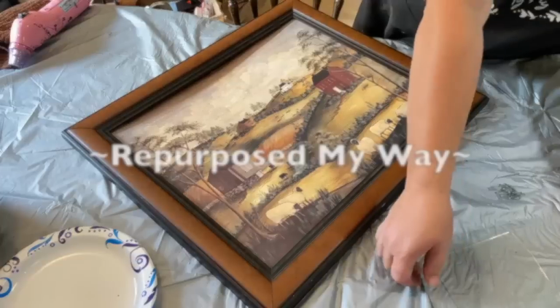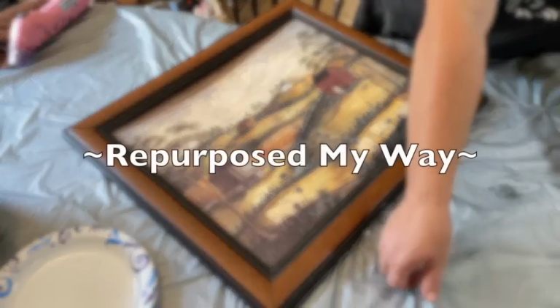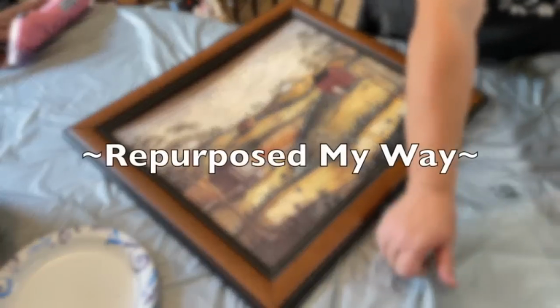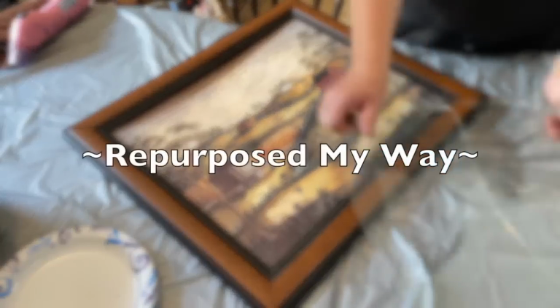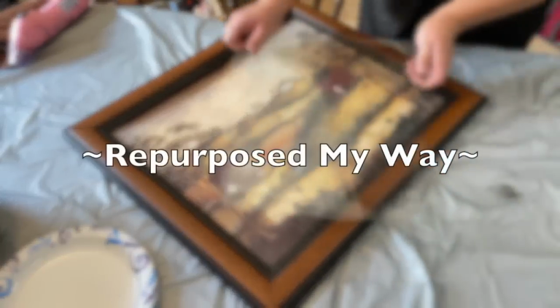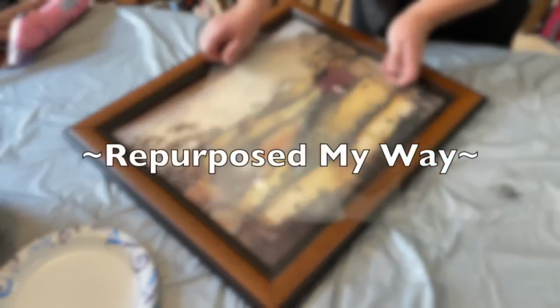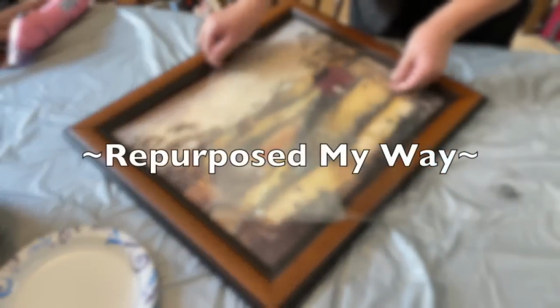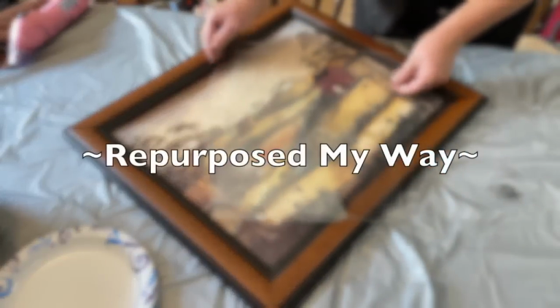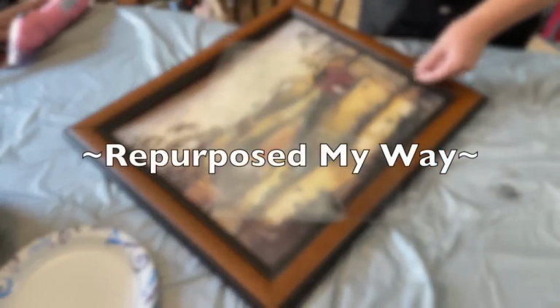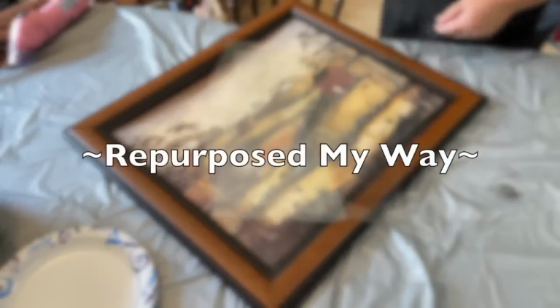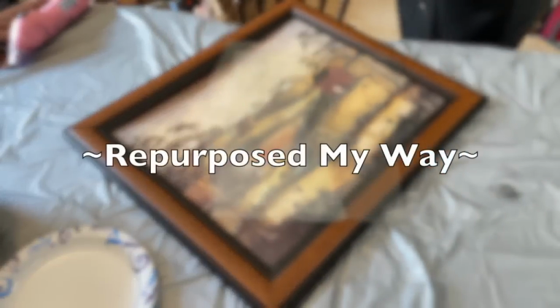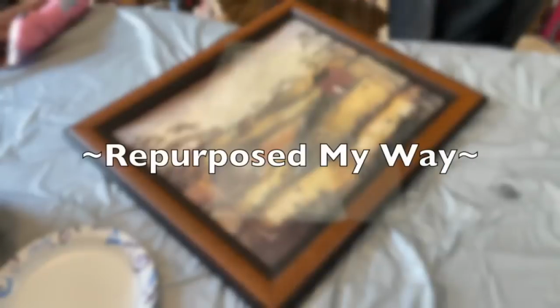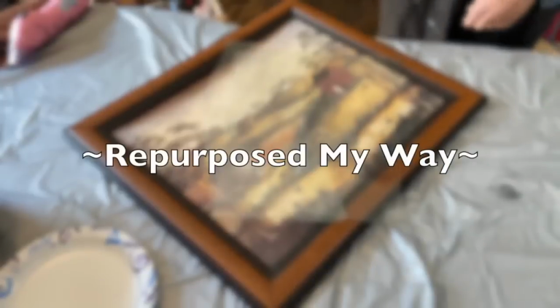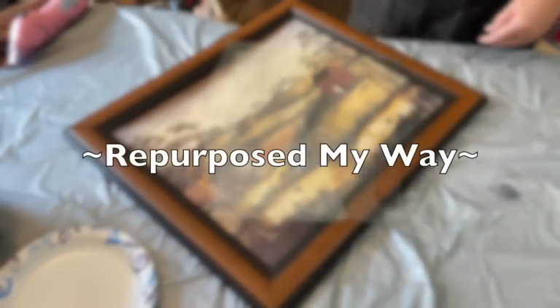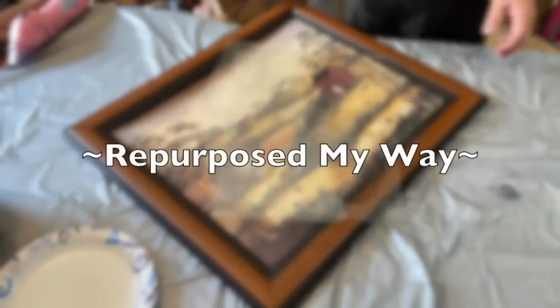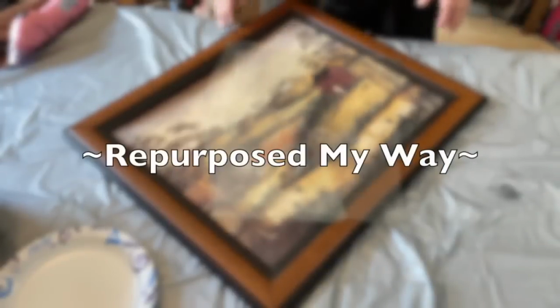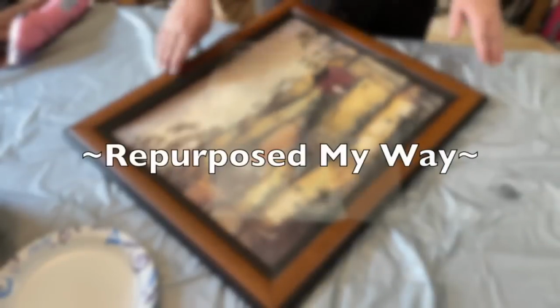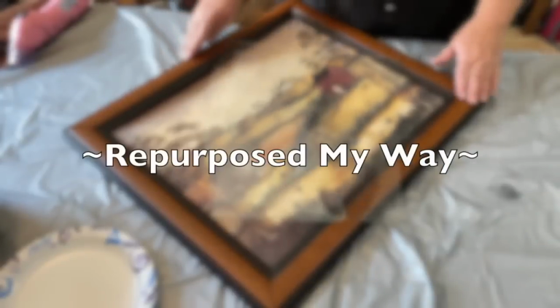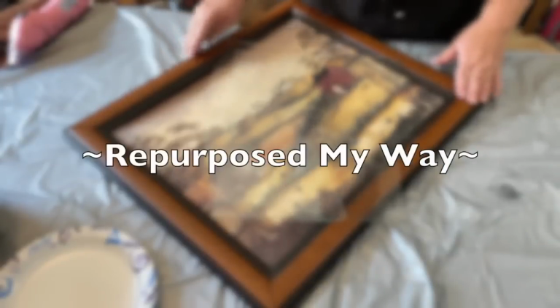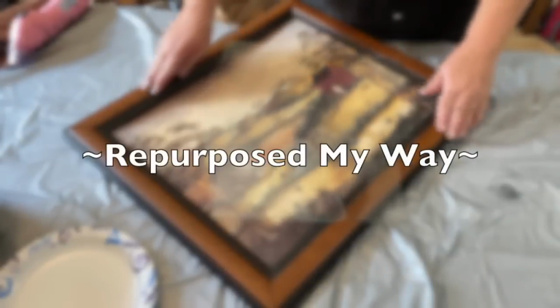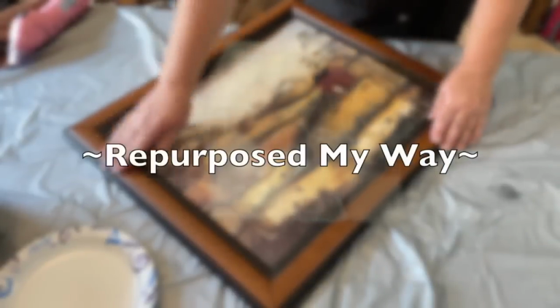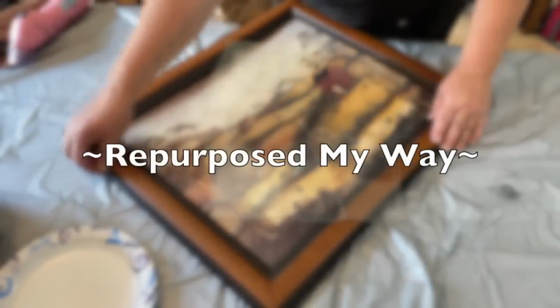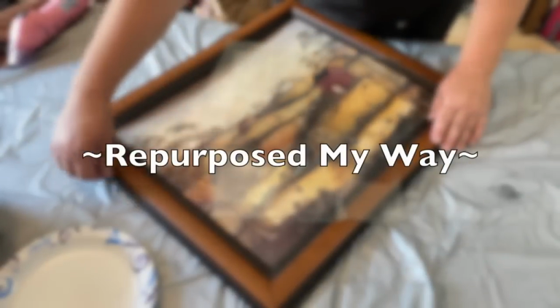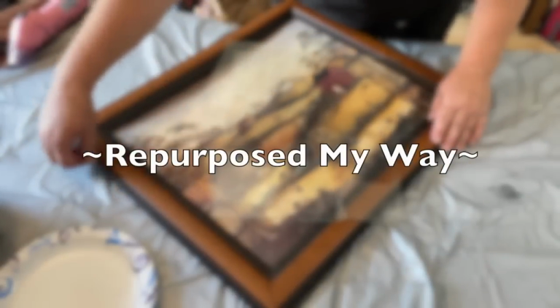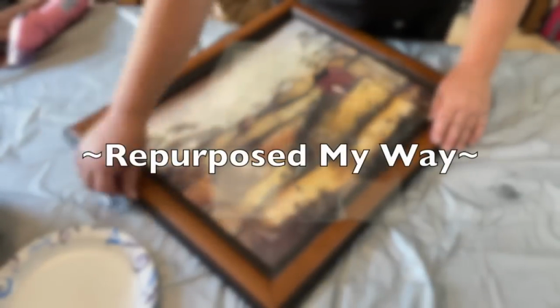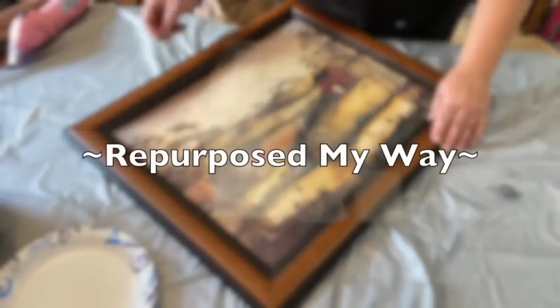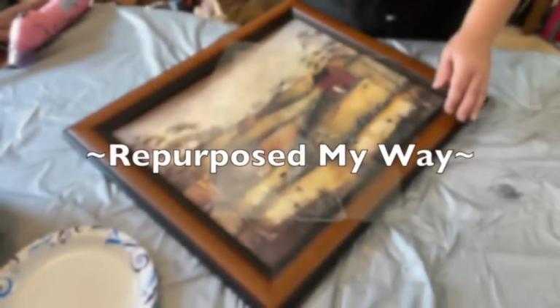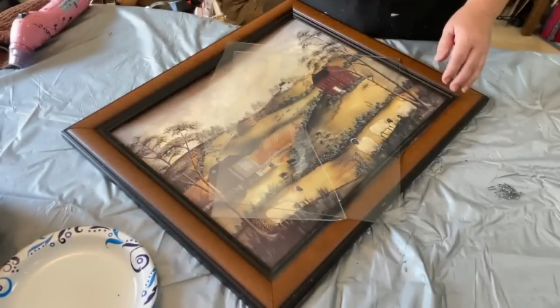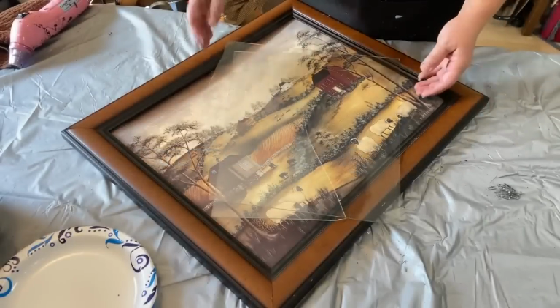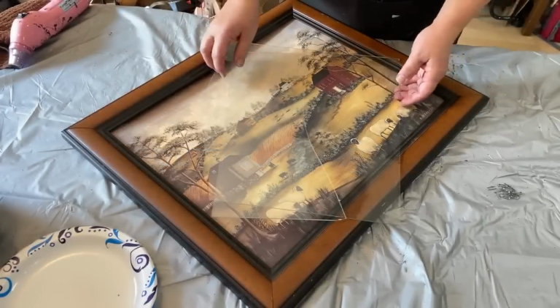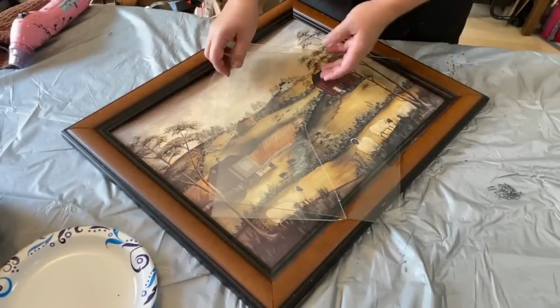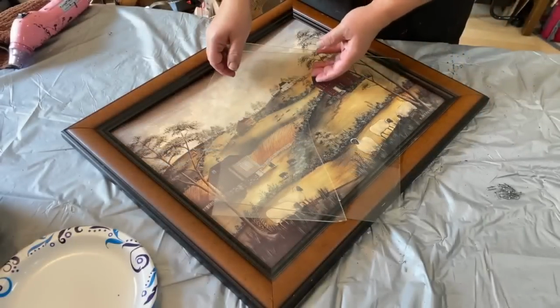Hello, my crafty-loving friends. Welcome to Repurpose My Way. I'm Shelly. Today we're going to do a trash-to-treasure flip along with a couple of yard sale finds to sell in my booth, and I wanted to bring you guys along. So here we go.